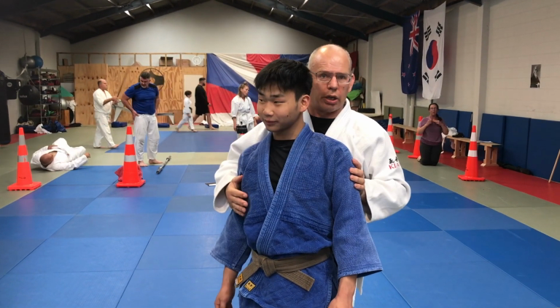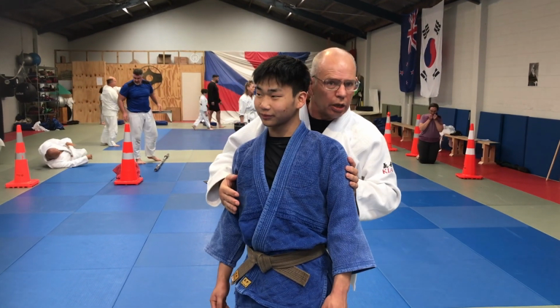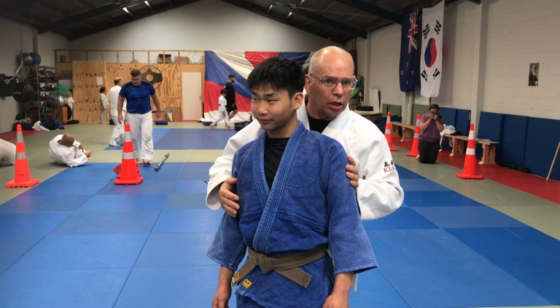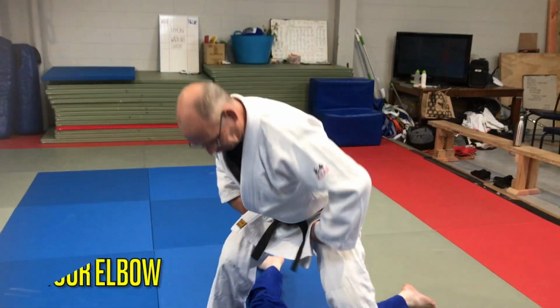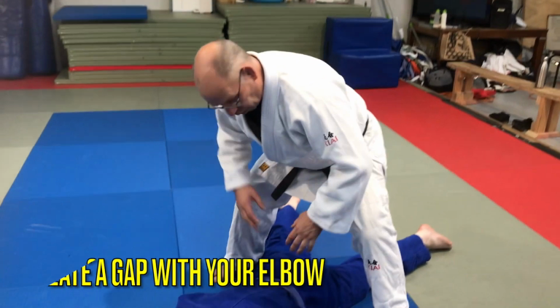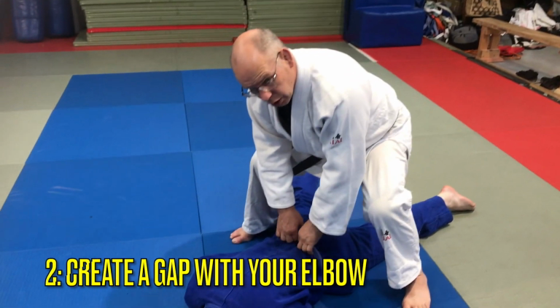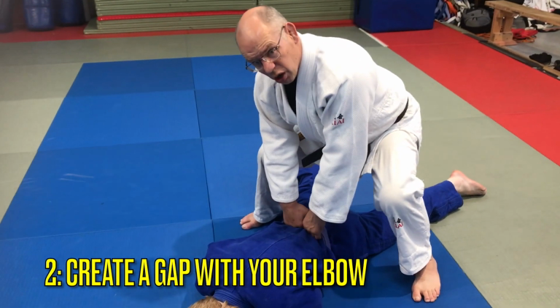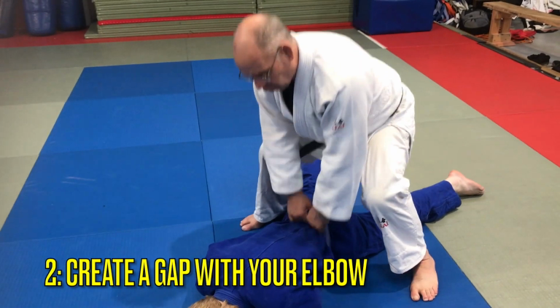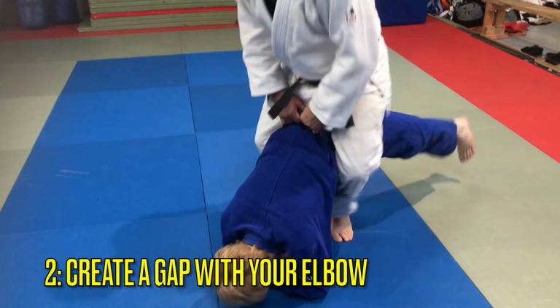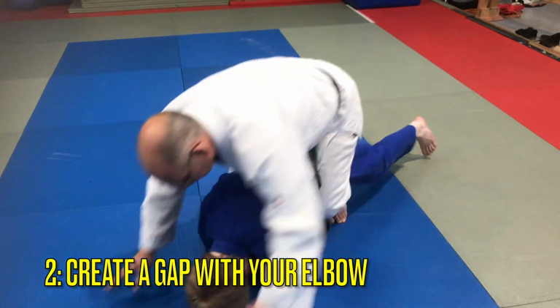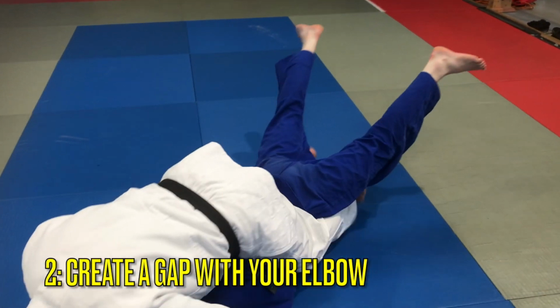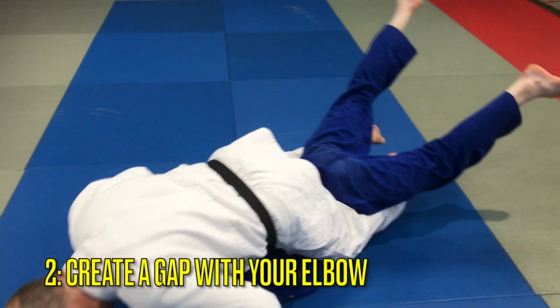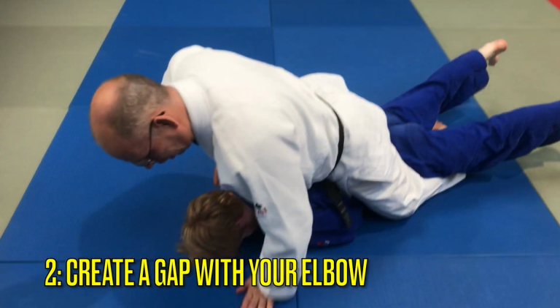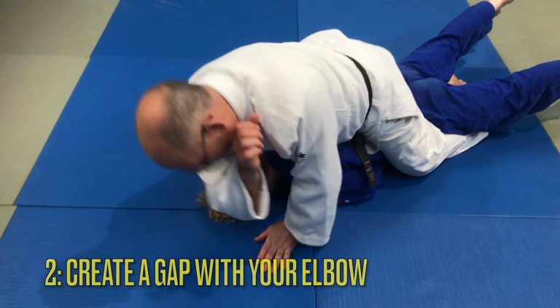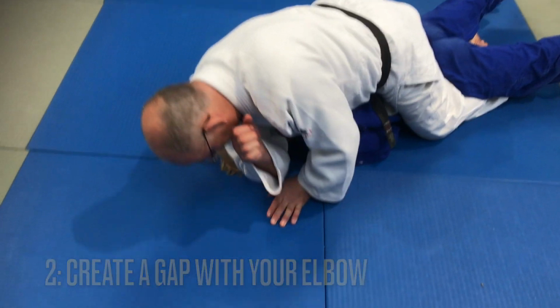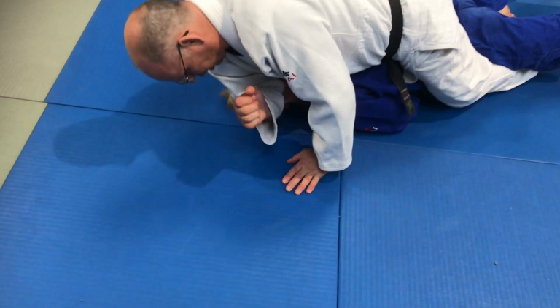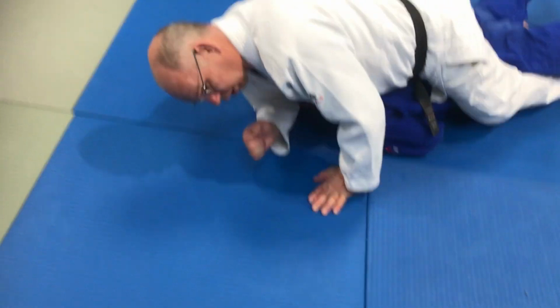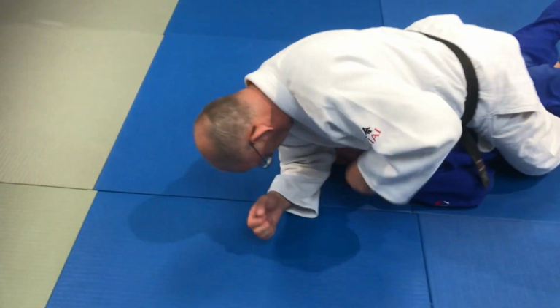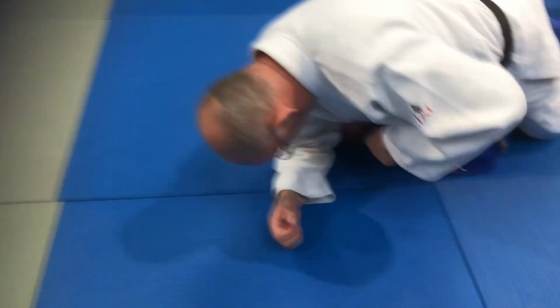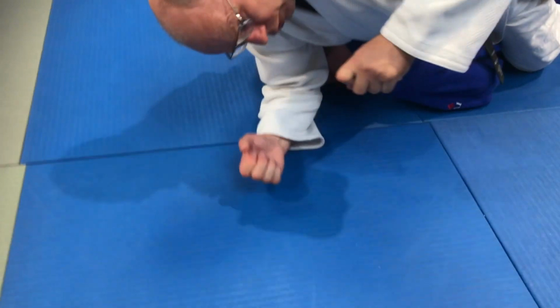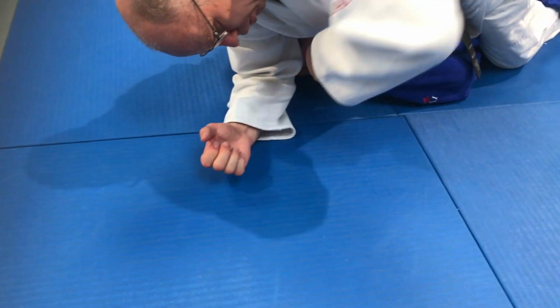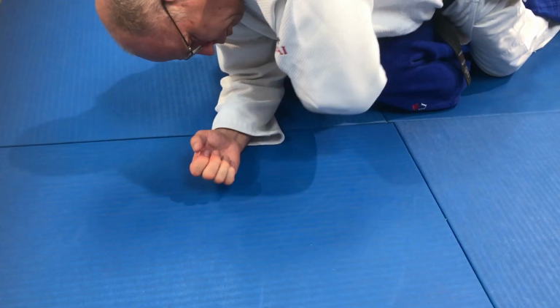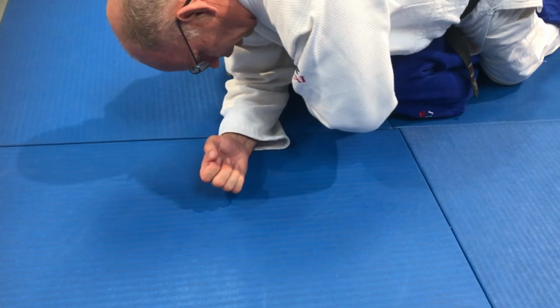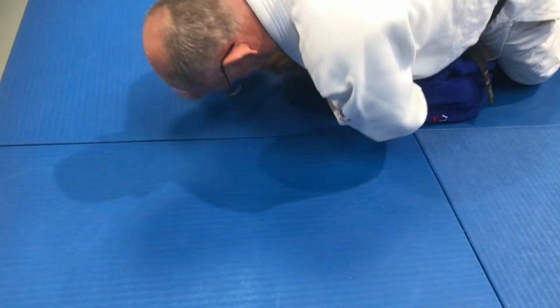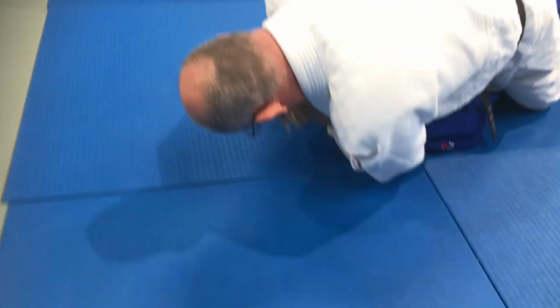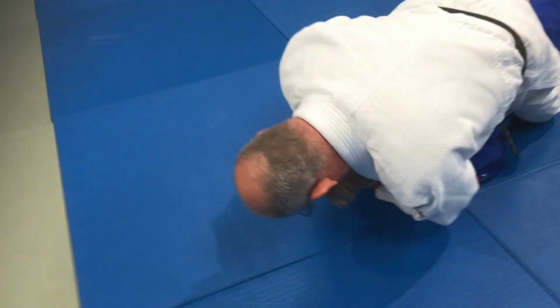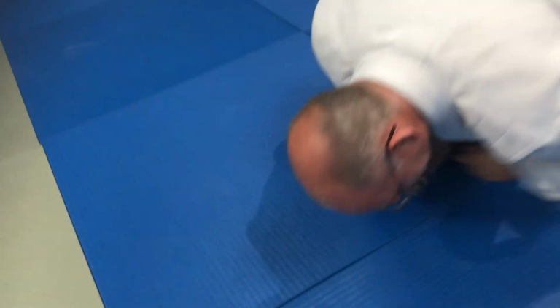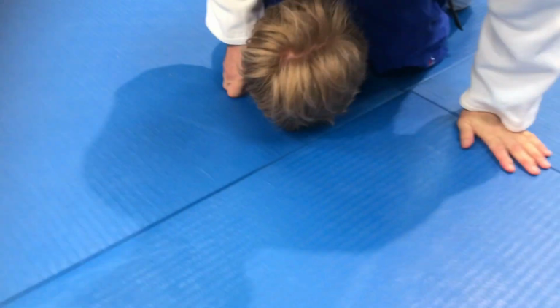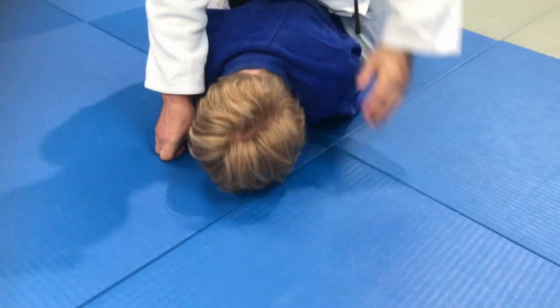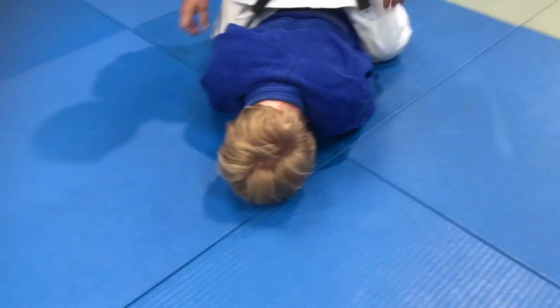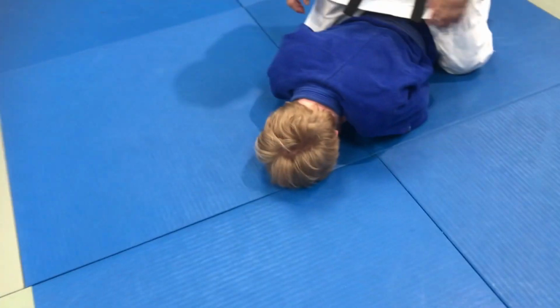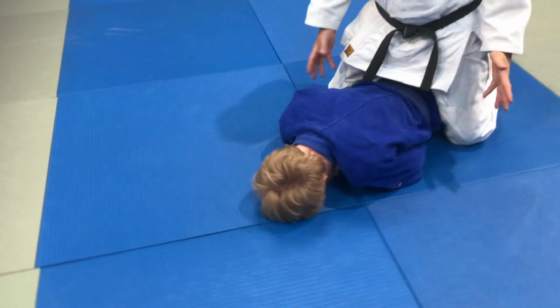One, two, three — and here. To make a gap so you can go through with this knuckle, this way, and here. It's quick.